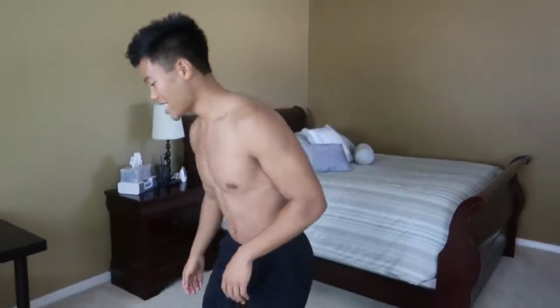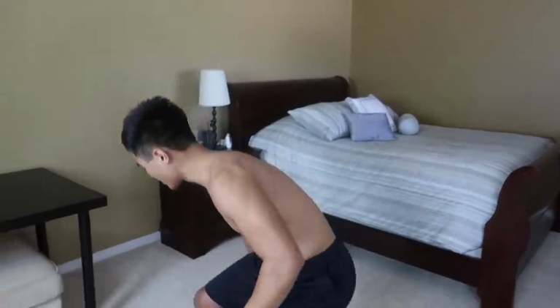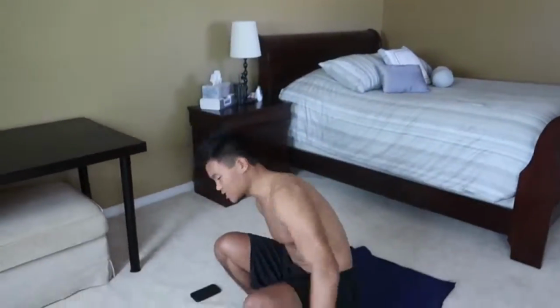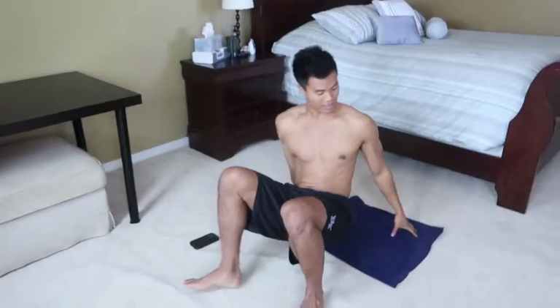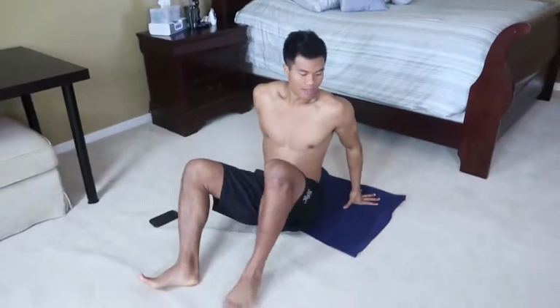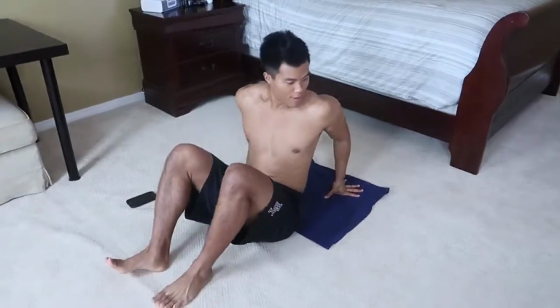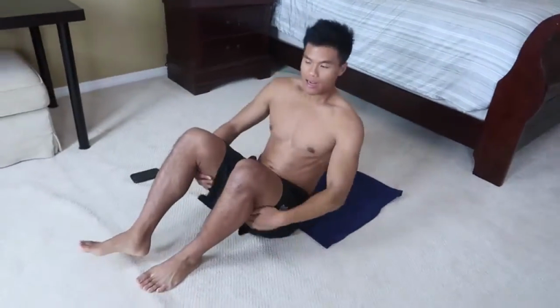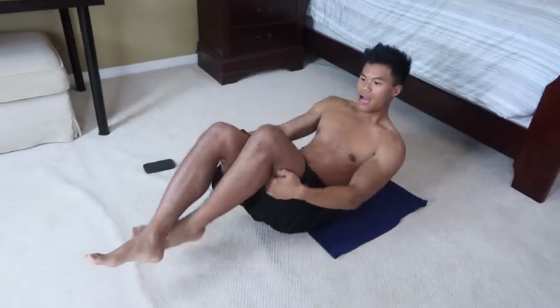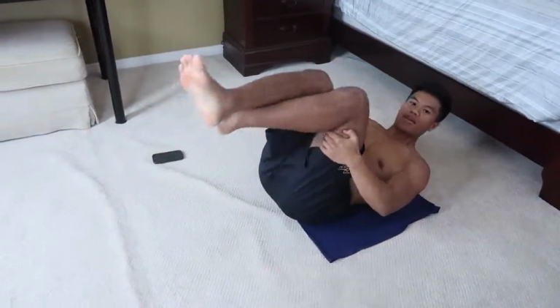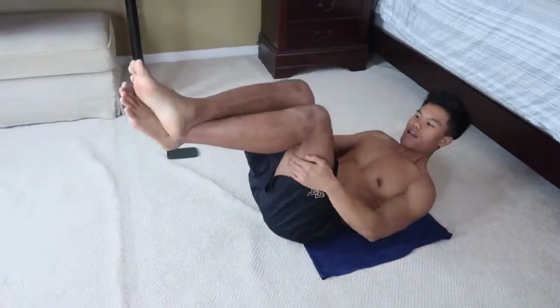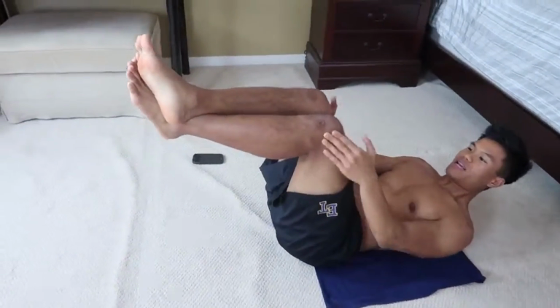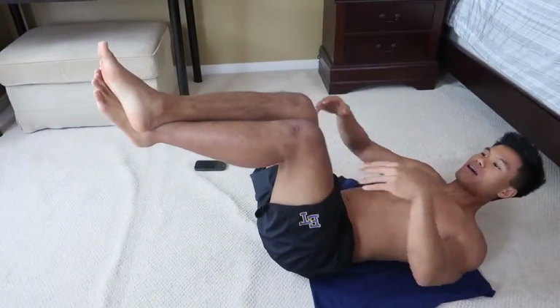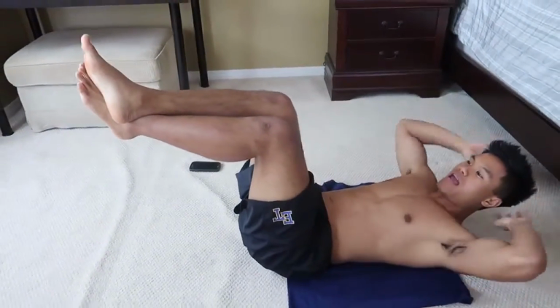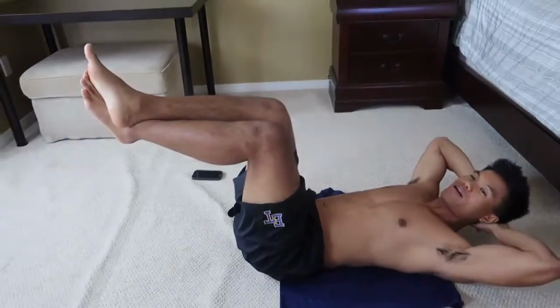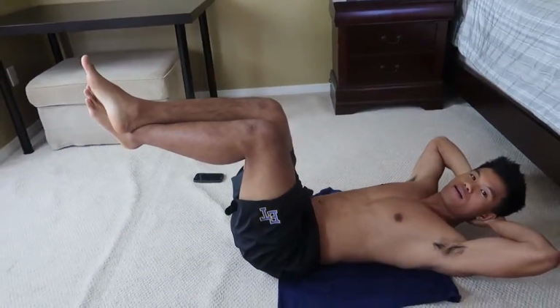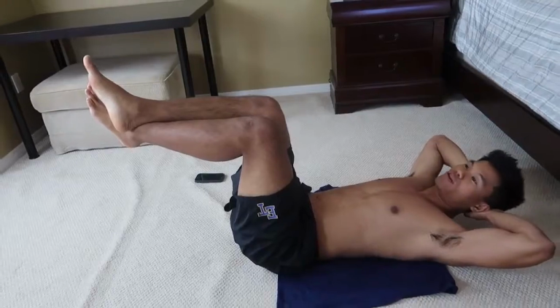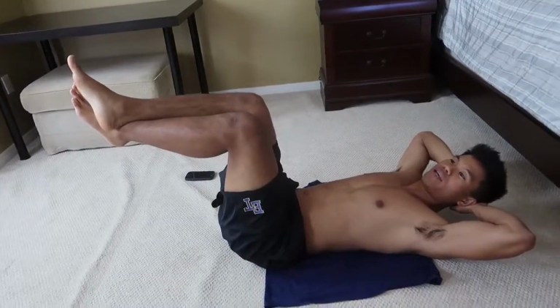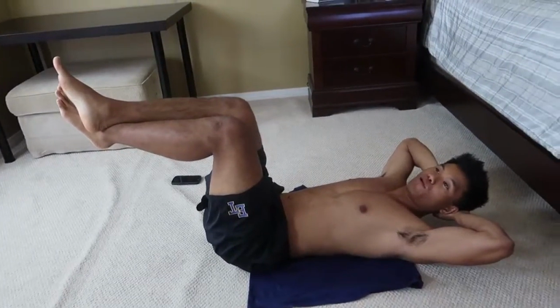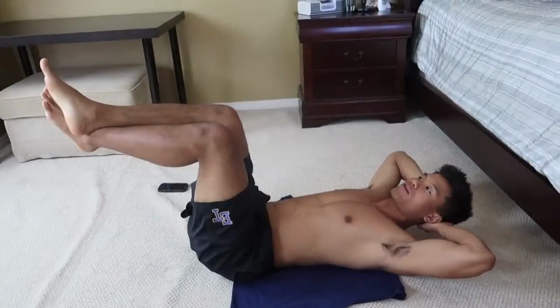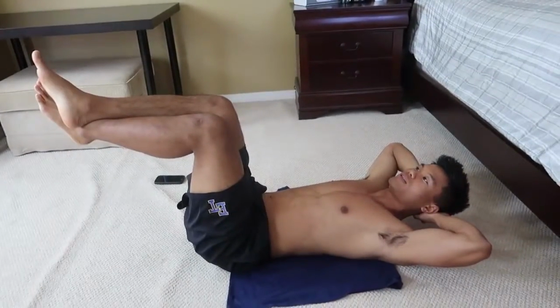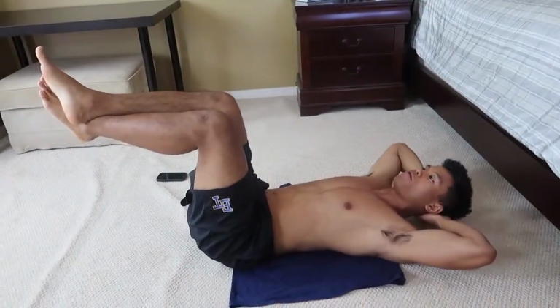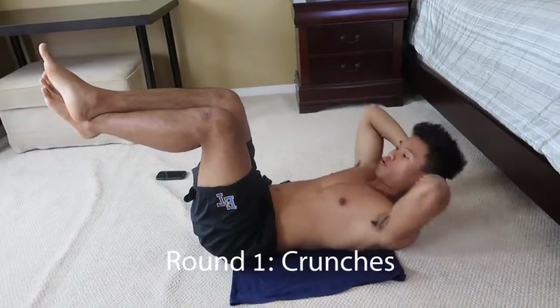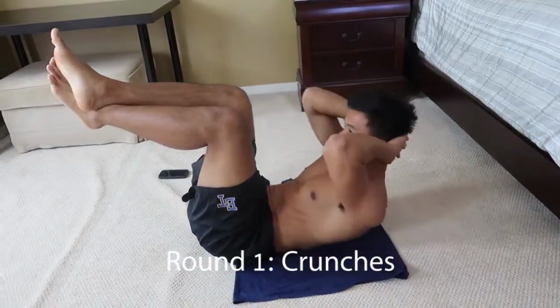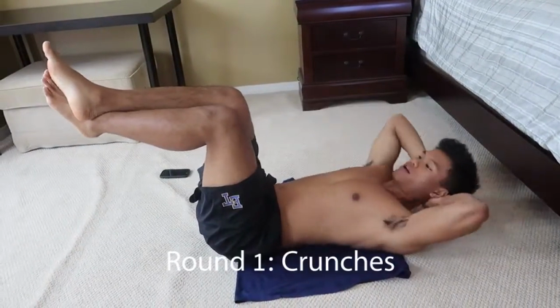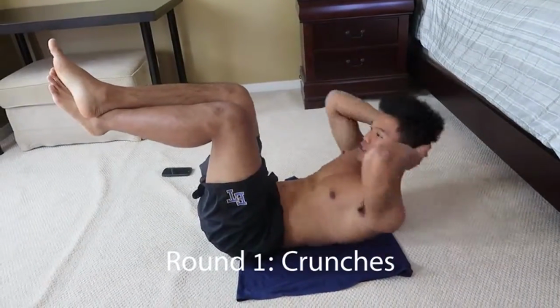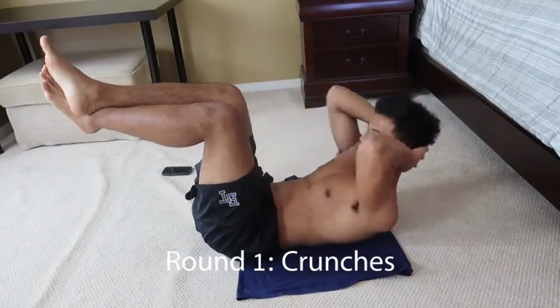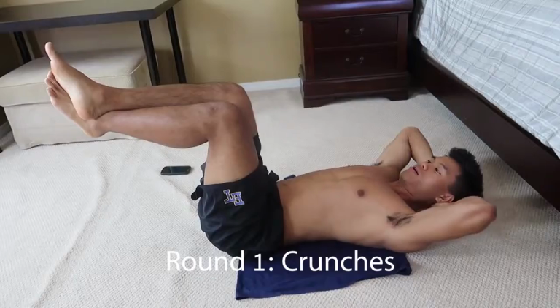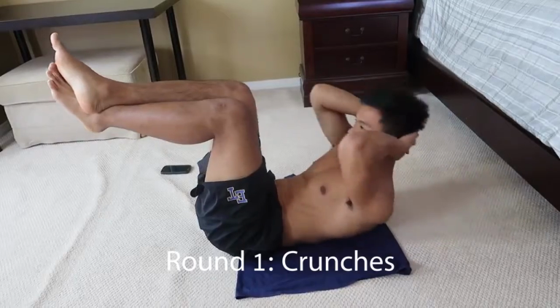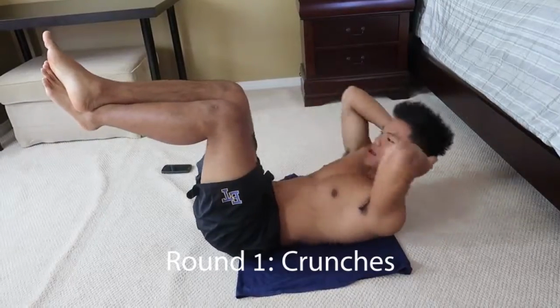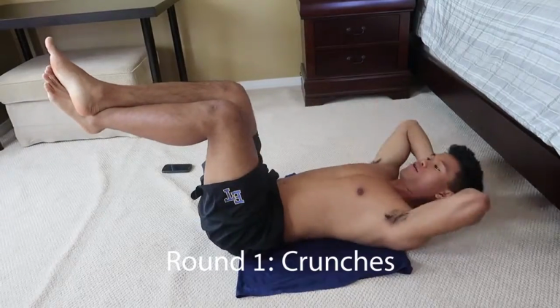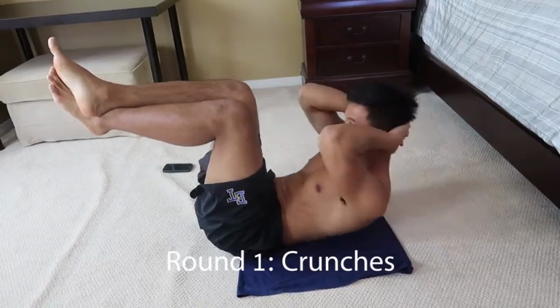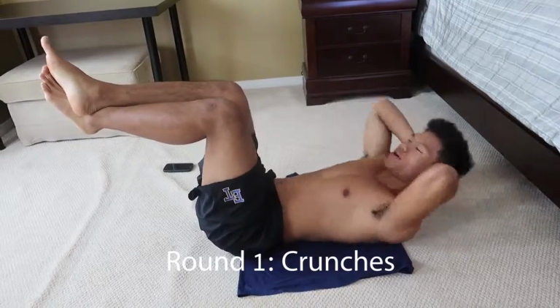Alright guys, first exercise is the crunch. Remember, 90 degrees at your knees. Hands on the back of your head. Reach for those knees. Keep your lower back on the ground. Let's go. One, two, three, four. Really contract.